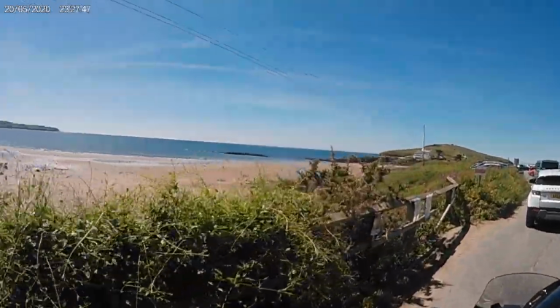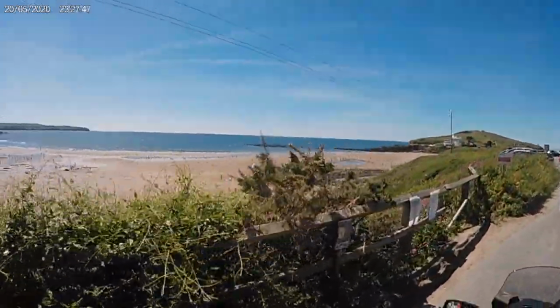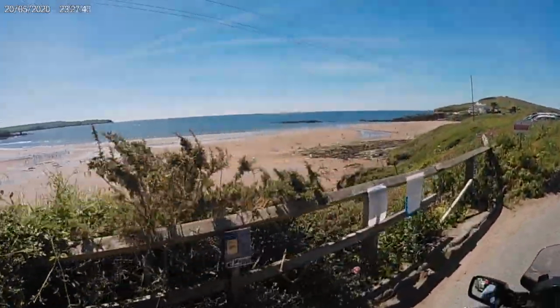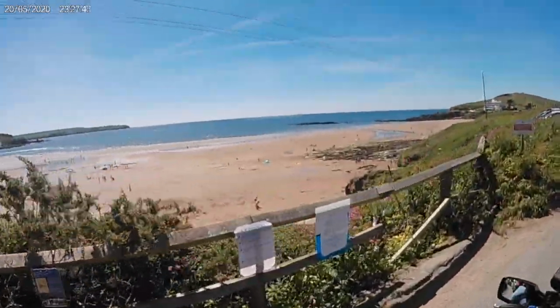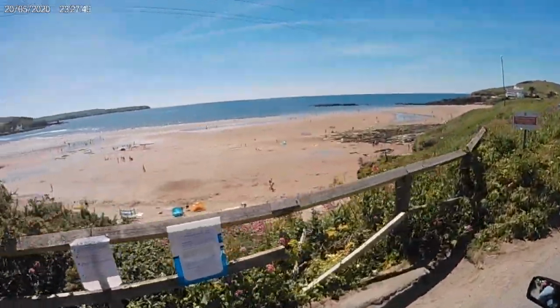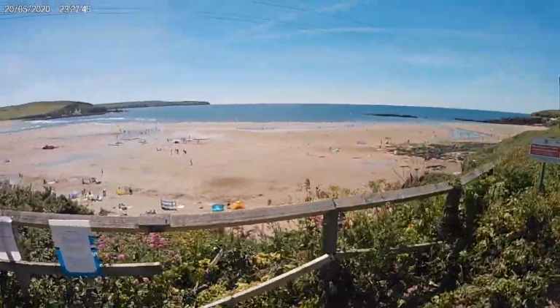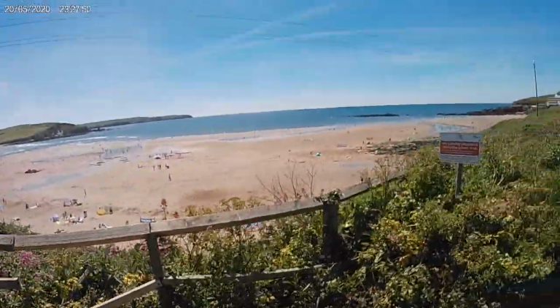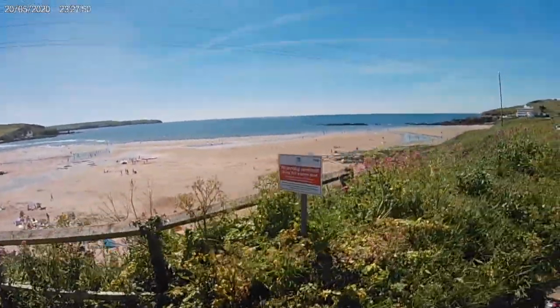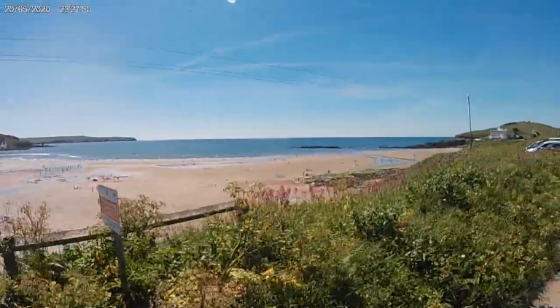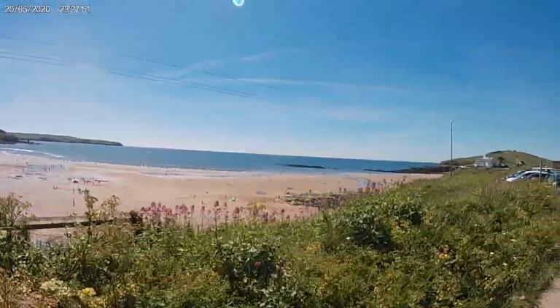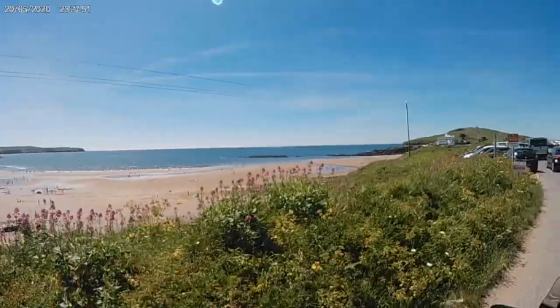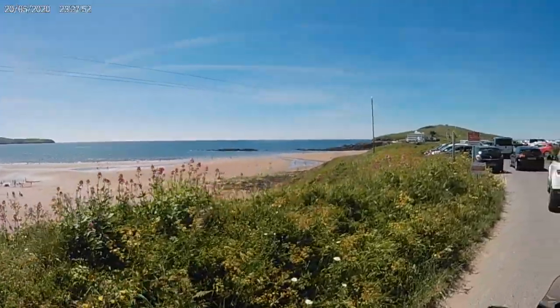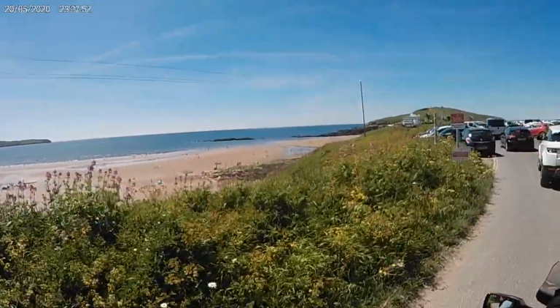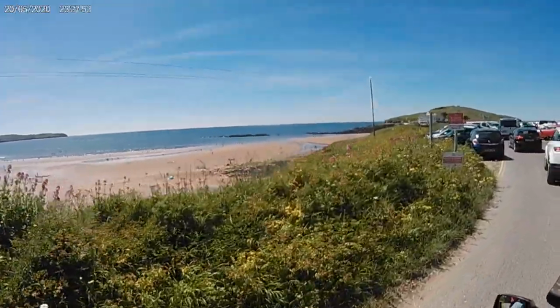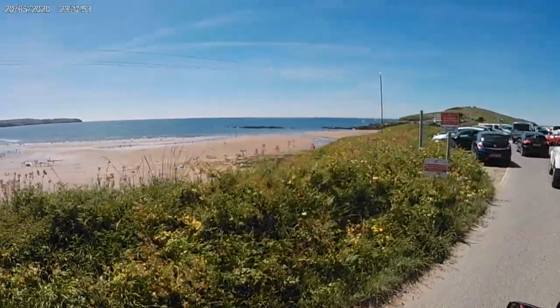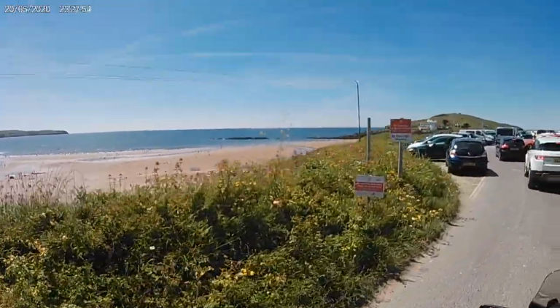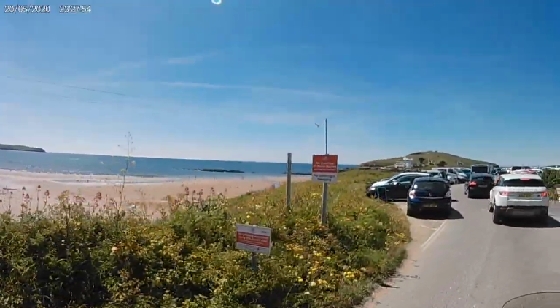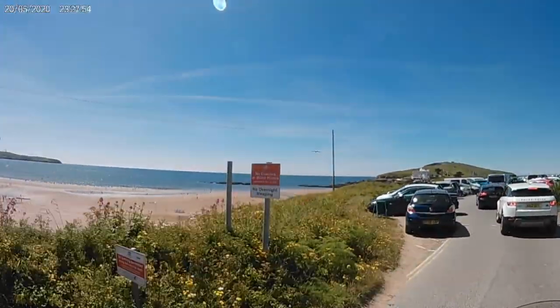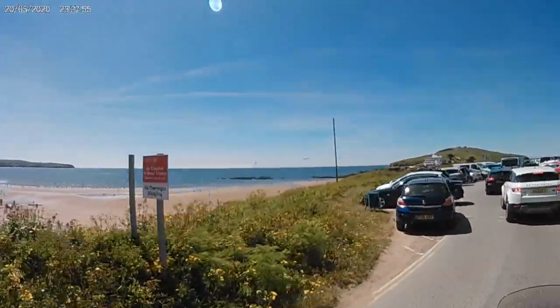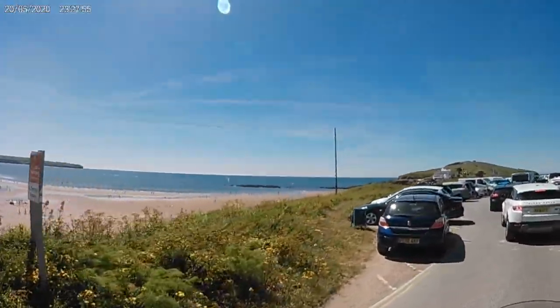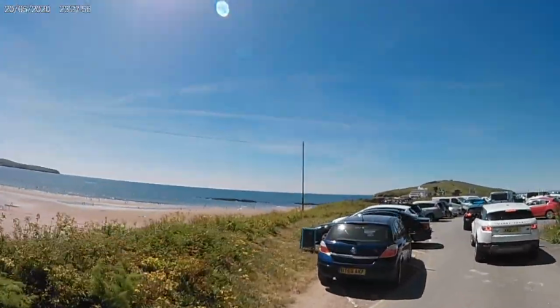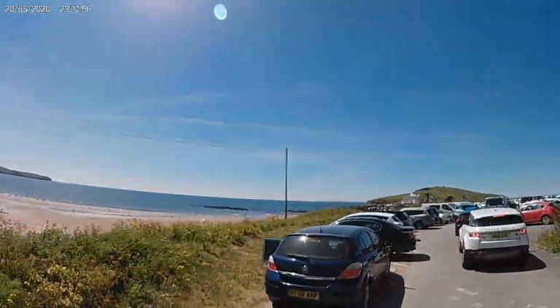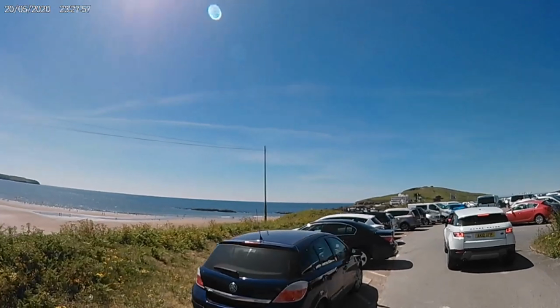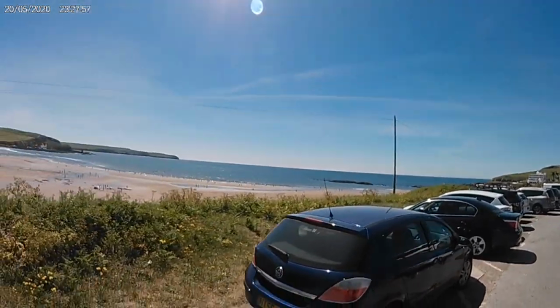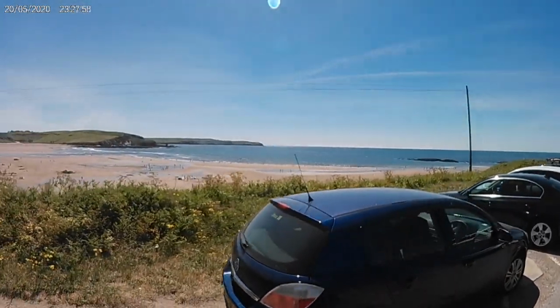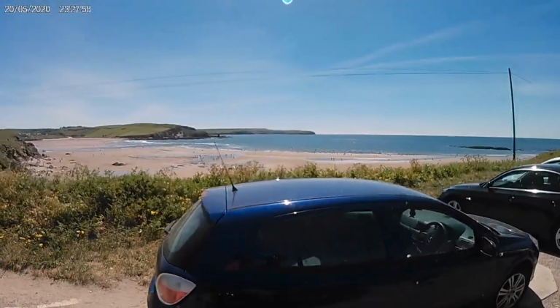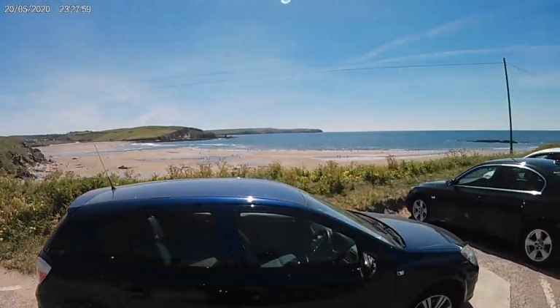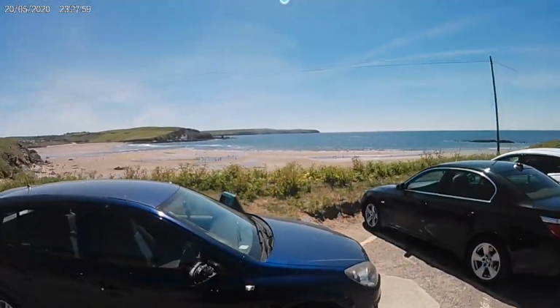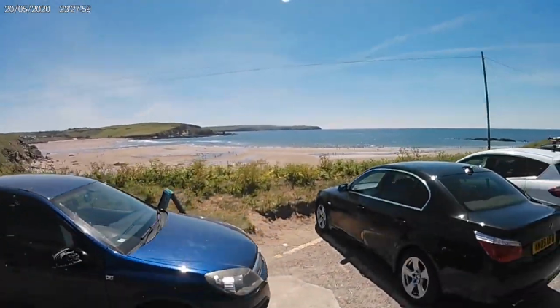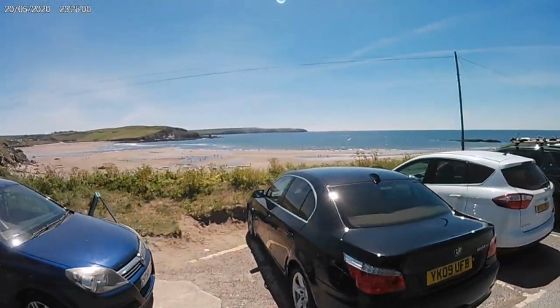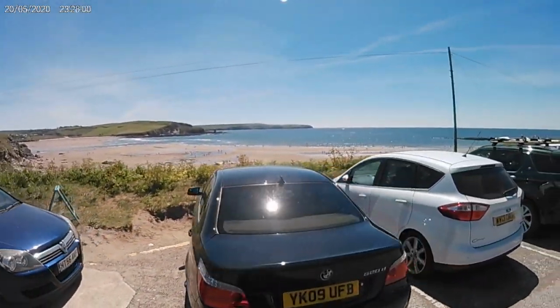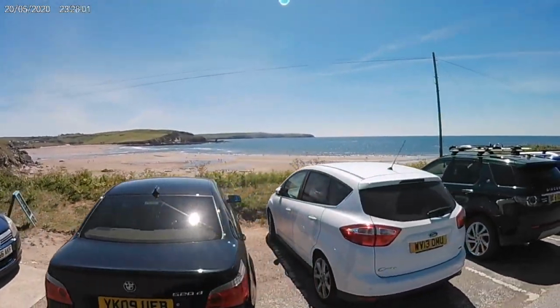What a lovely view of the bay. This gets extremely busy during the summer, and it's exceptionally busy today. We'll just get parked up.